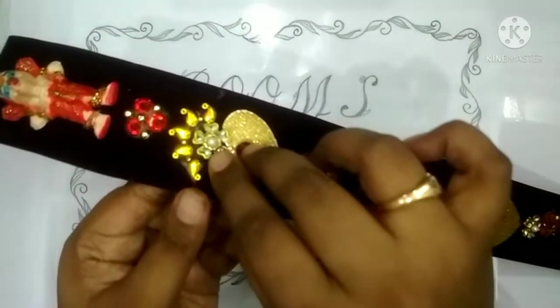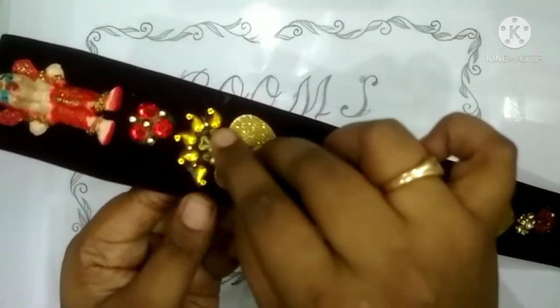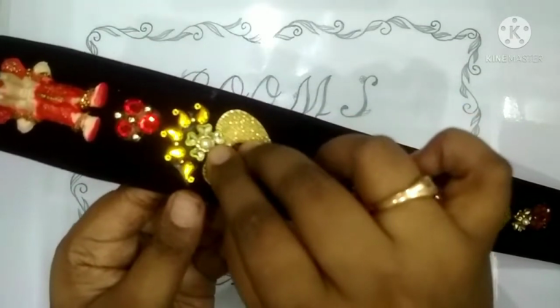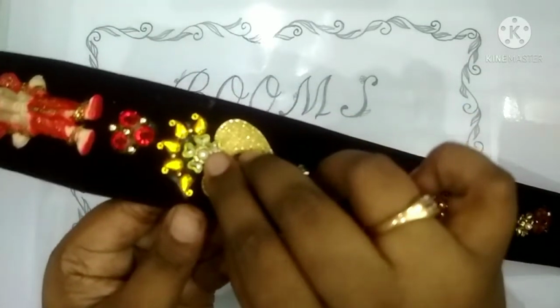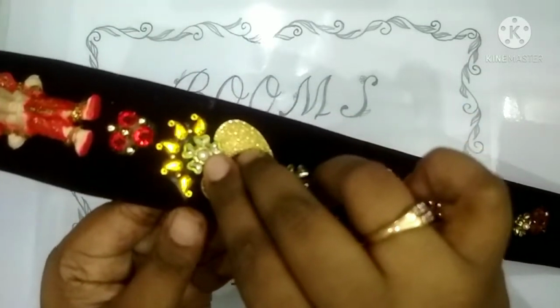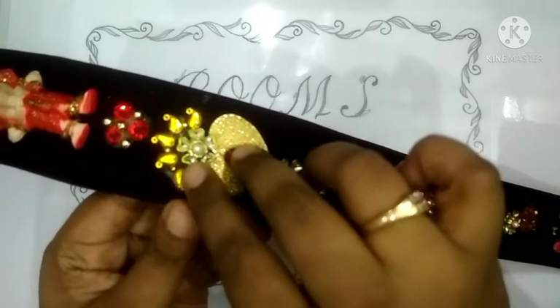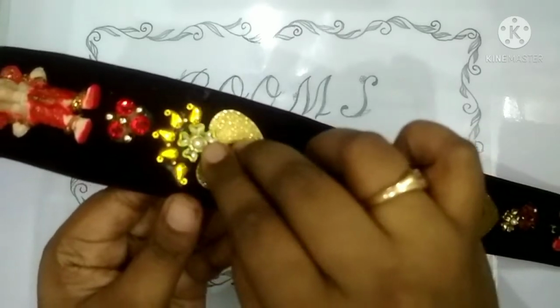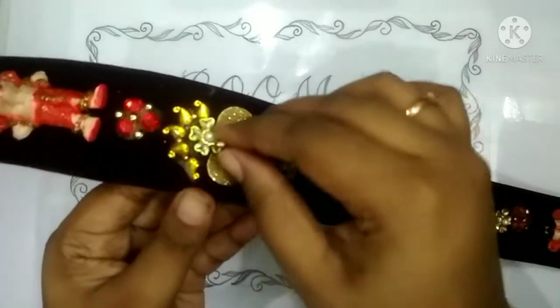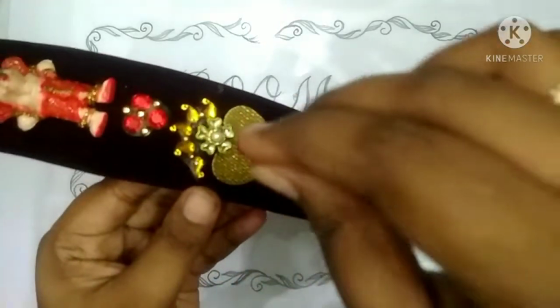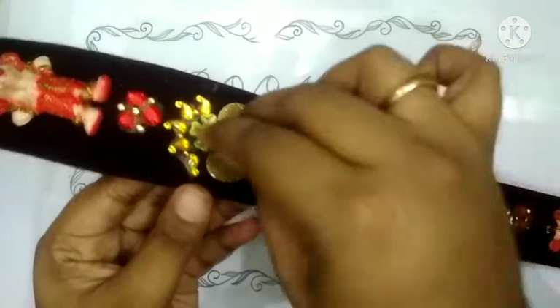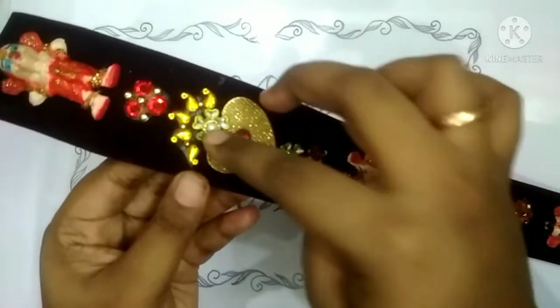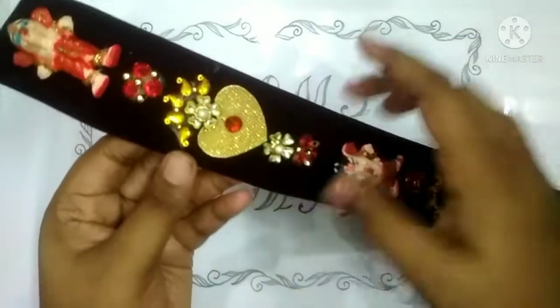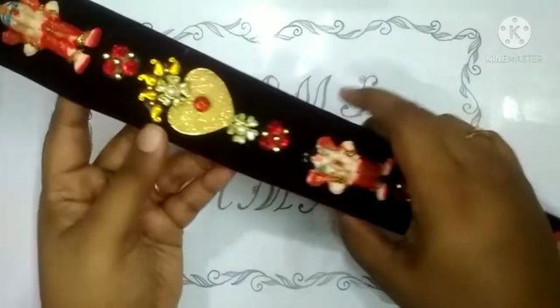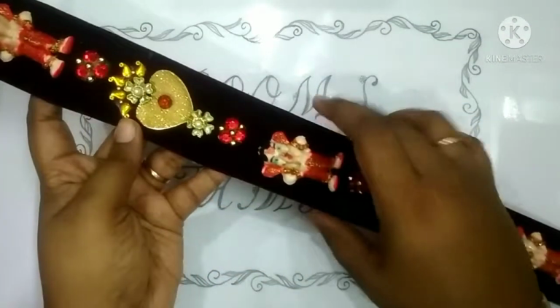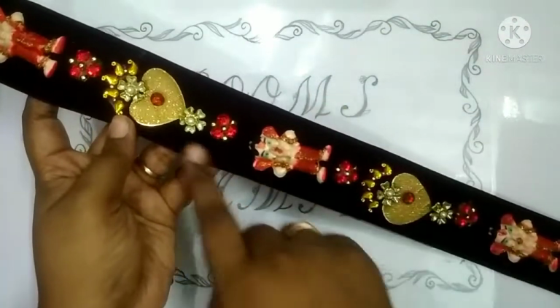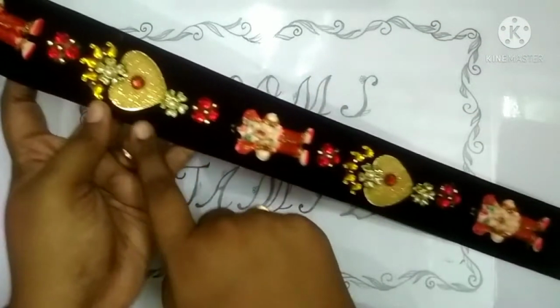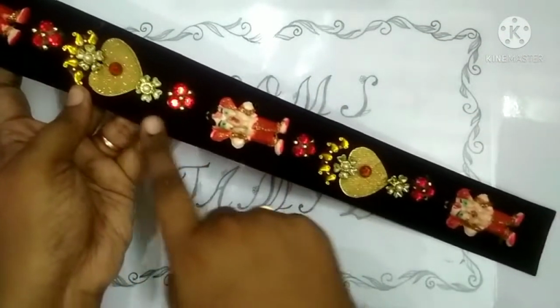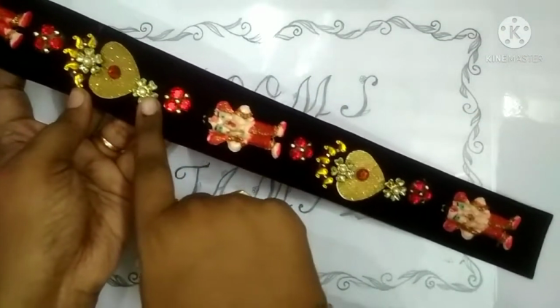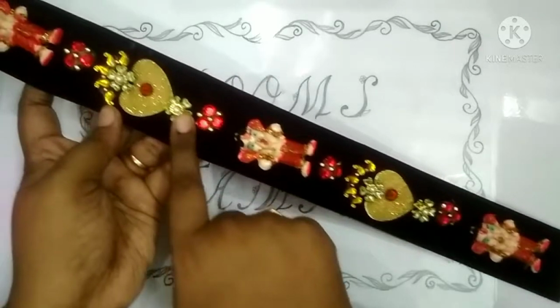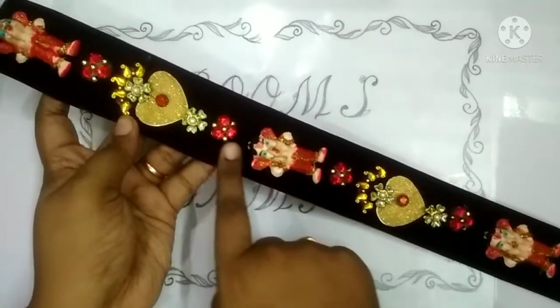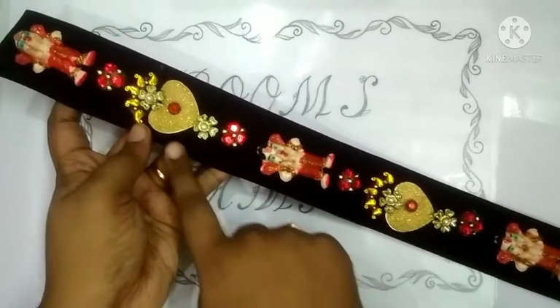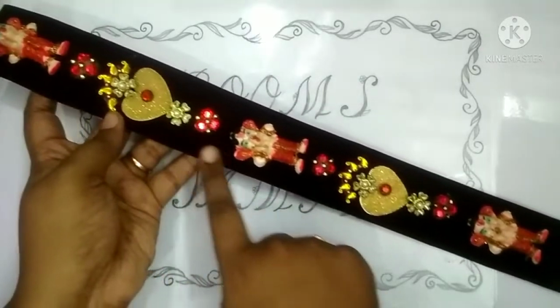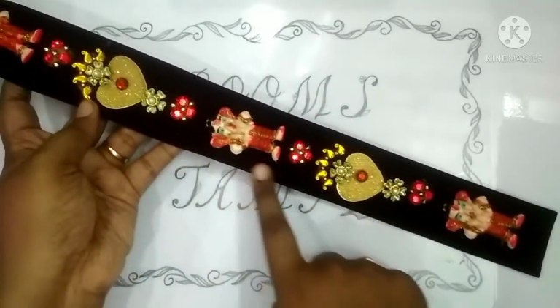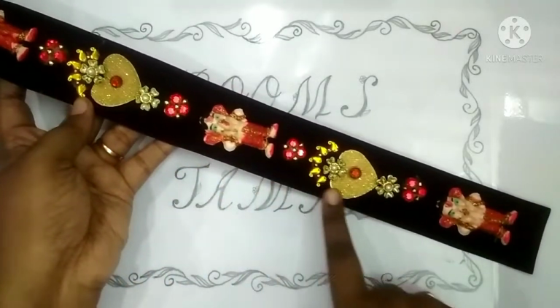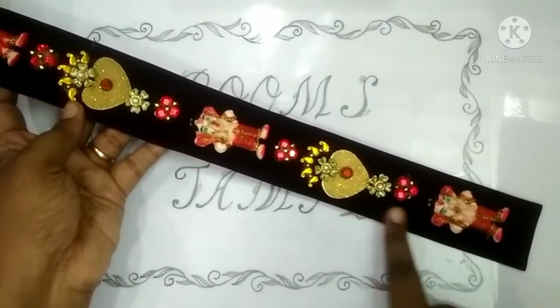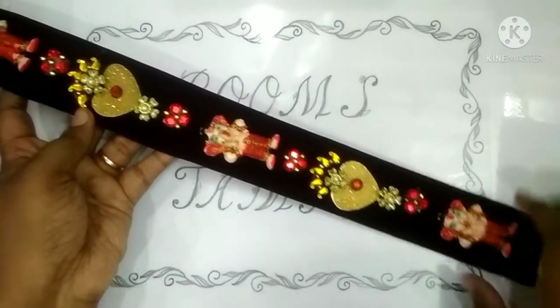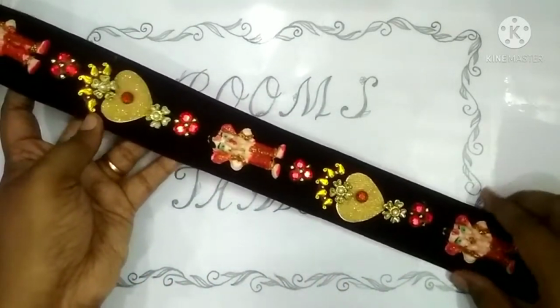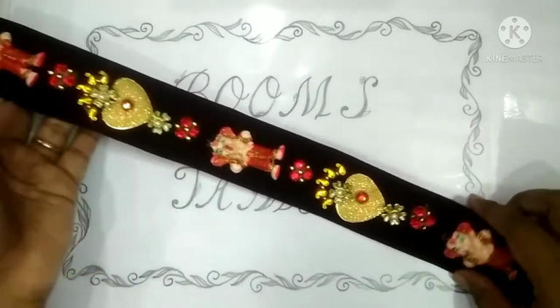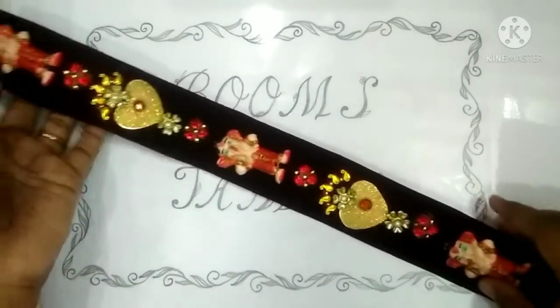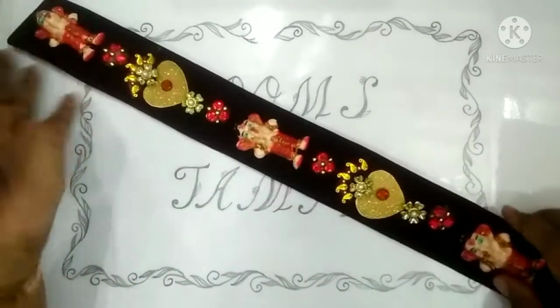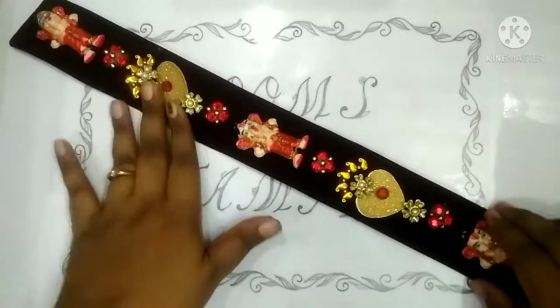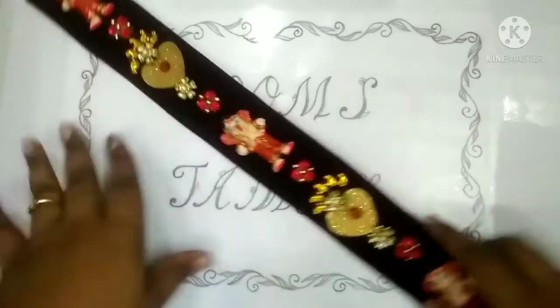This is a stead. Next is the thread. It is fixed like the keel, alternately. Then it is done and ready. This one is set.